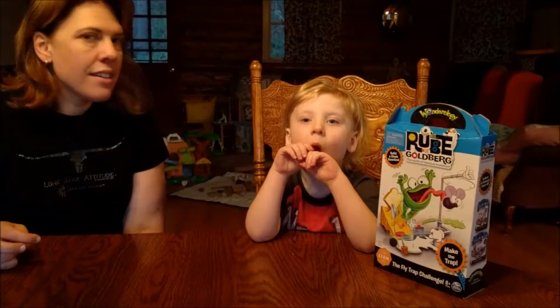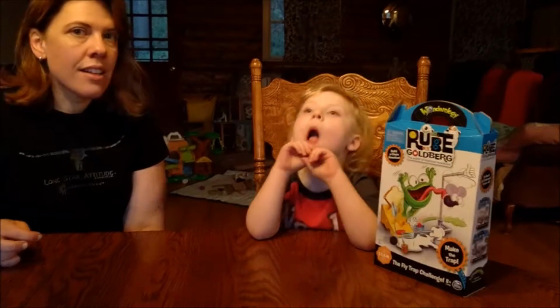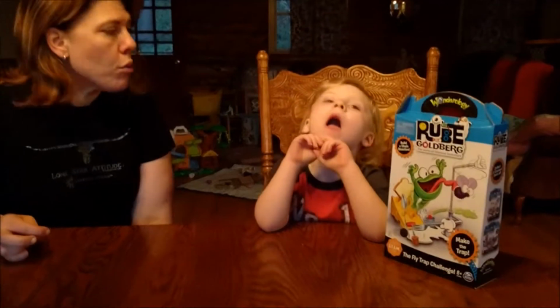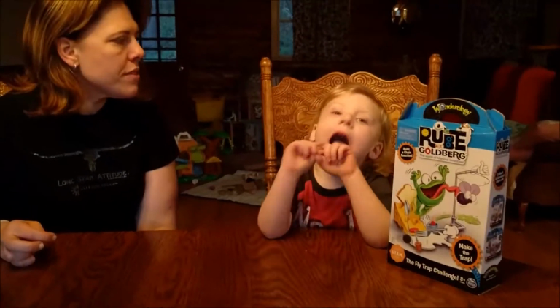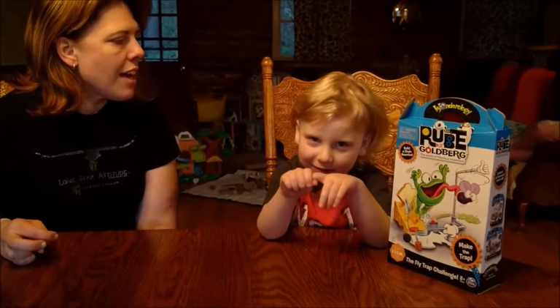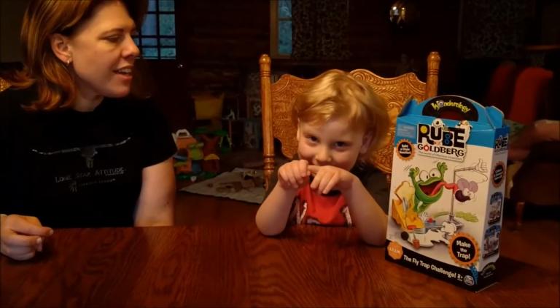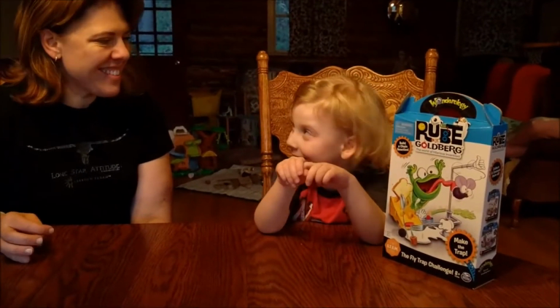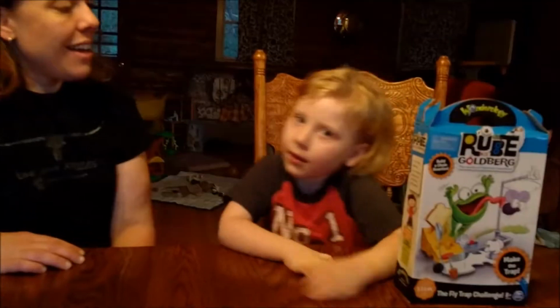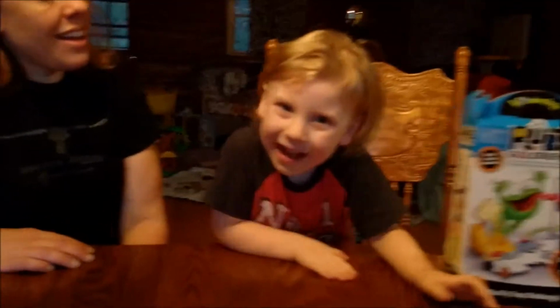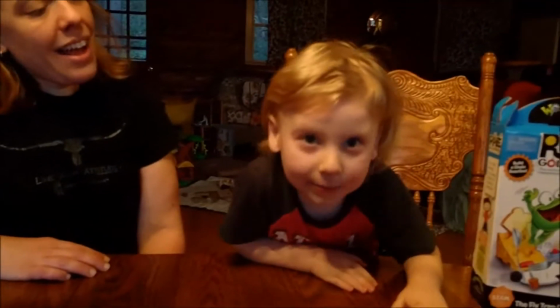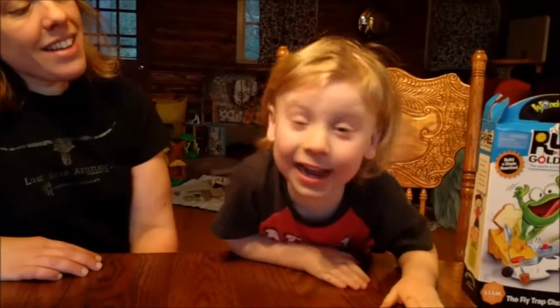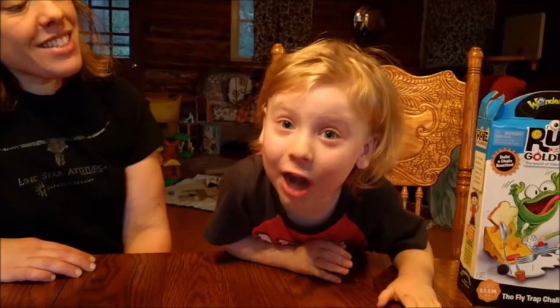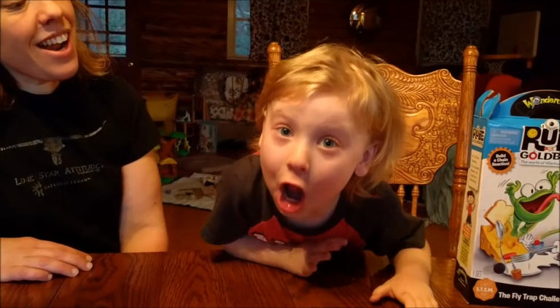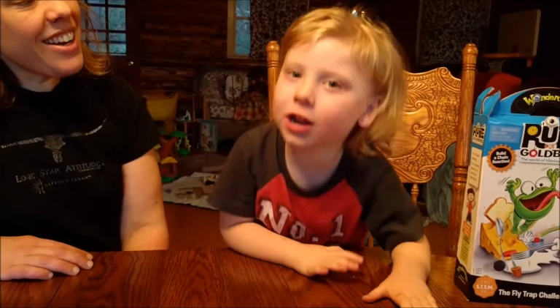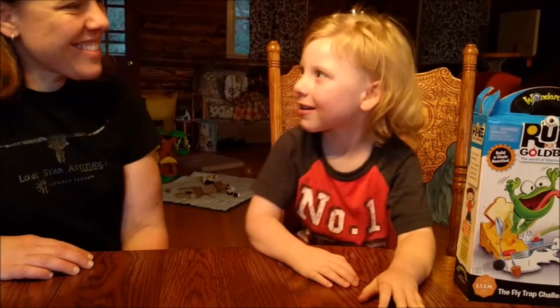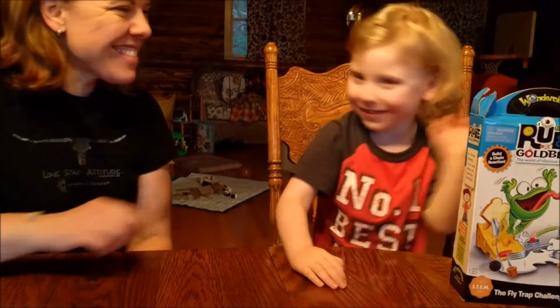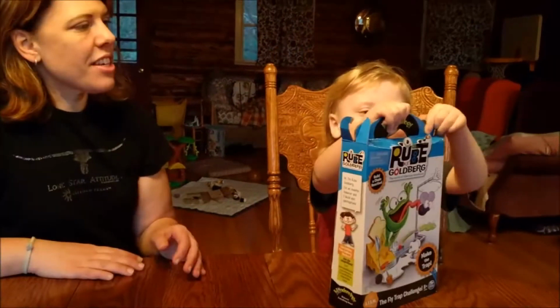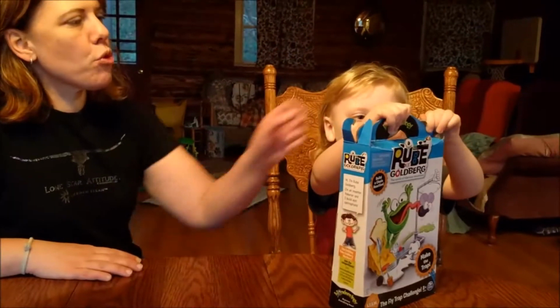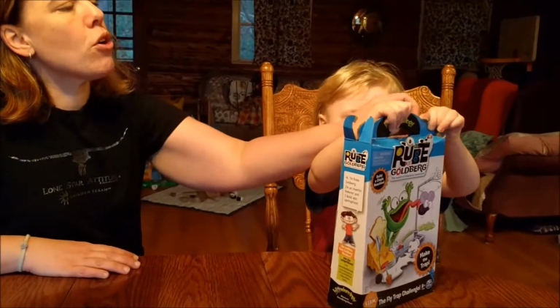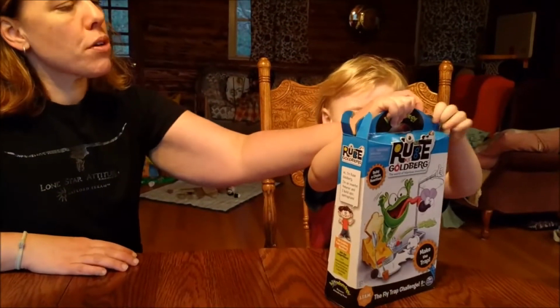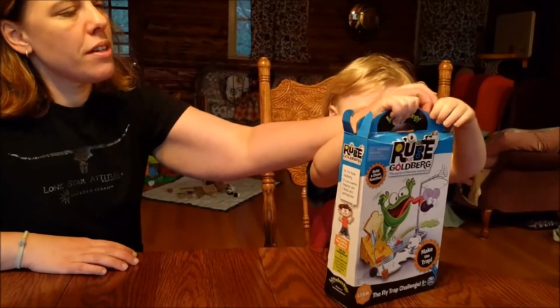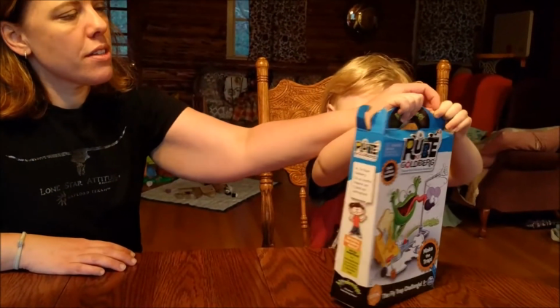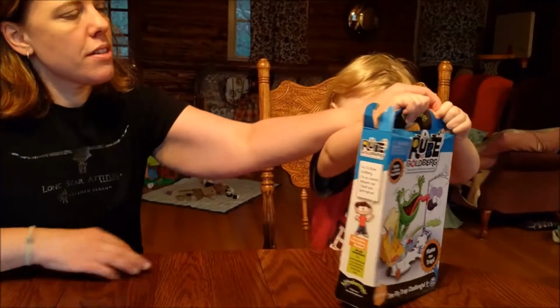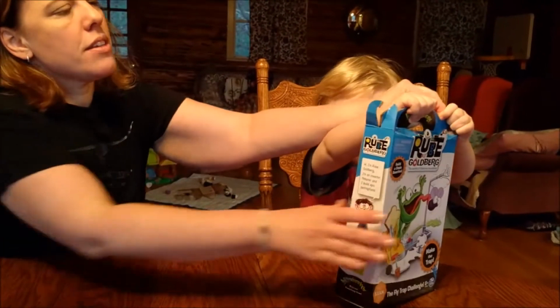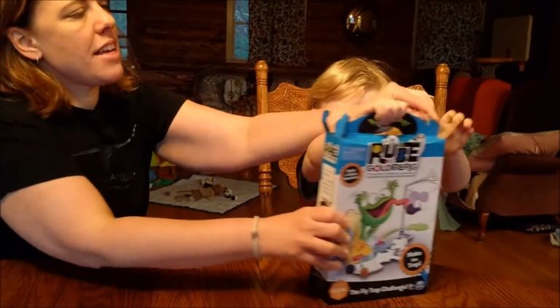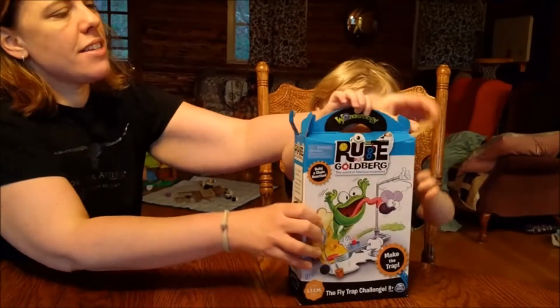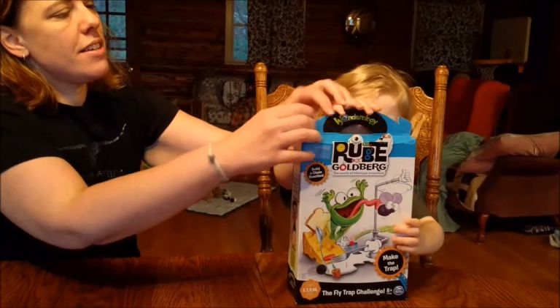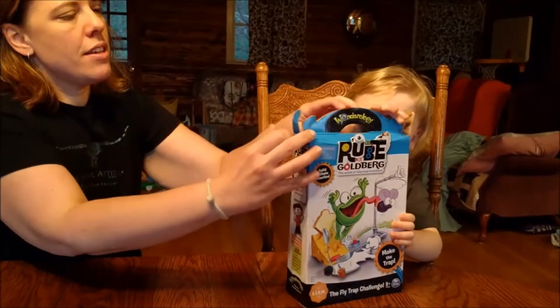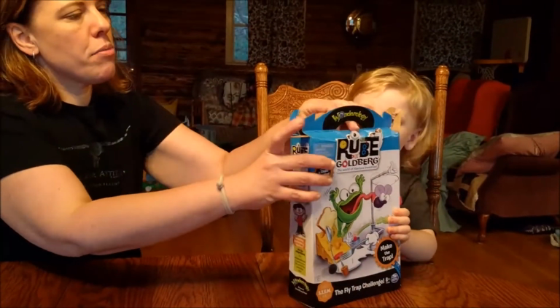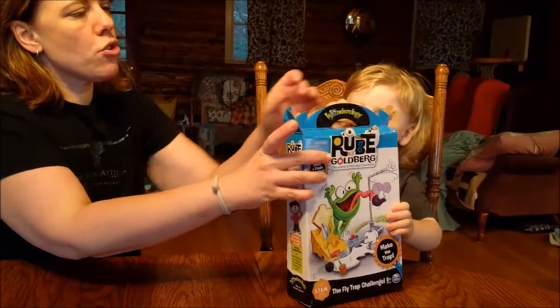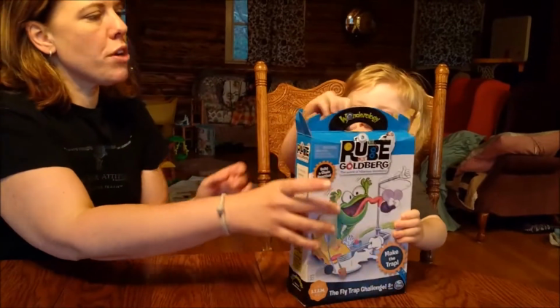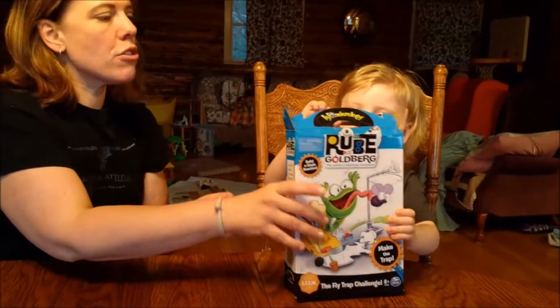Go! Action! Happy Easter! It's a Rube Goldberg set from this new Wonderology.